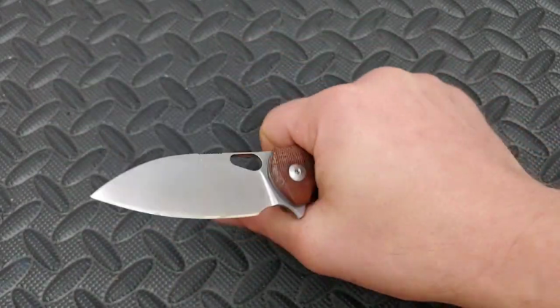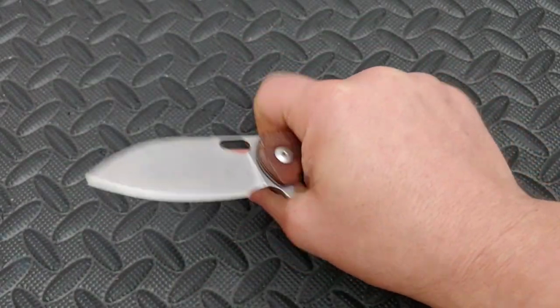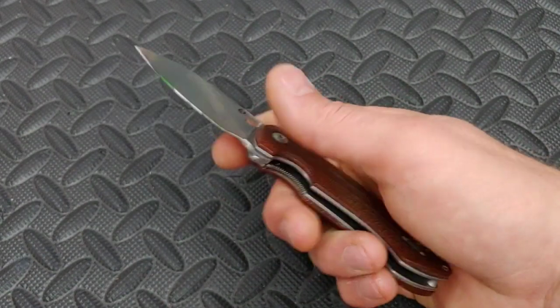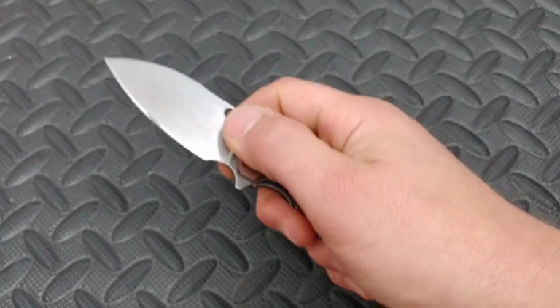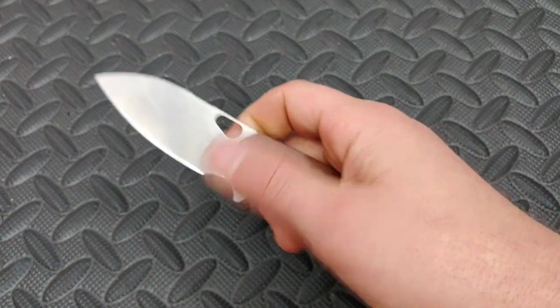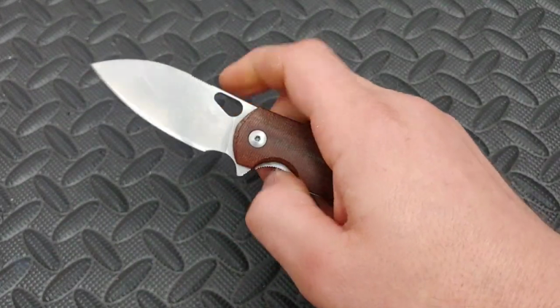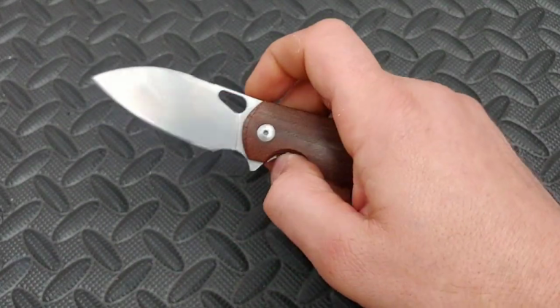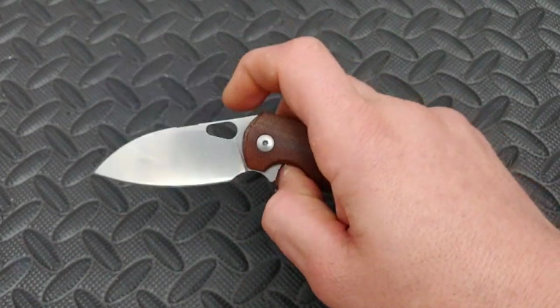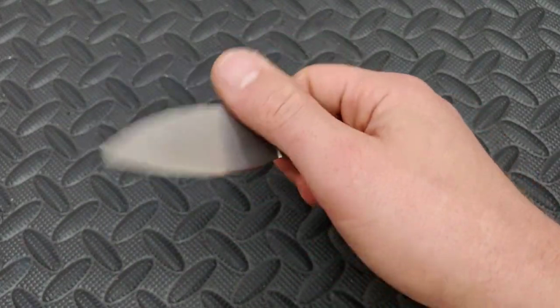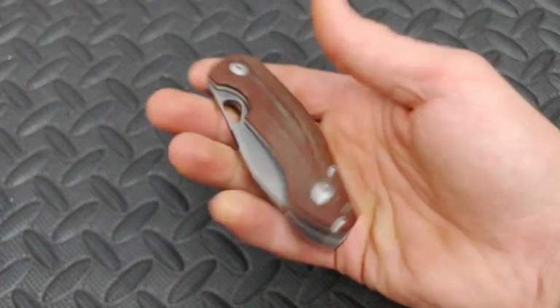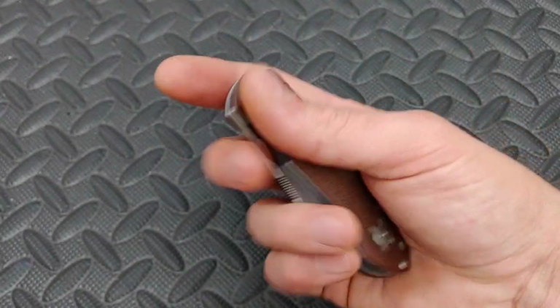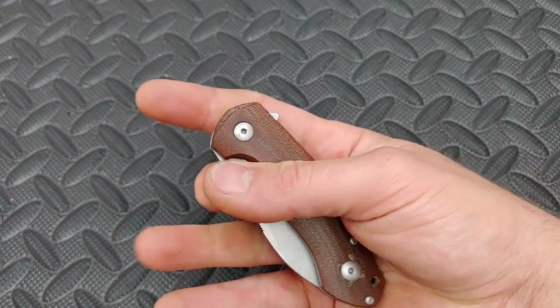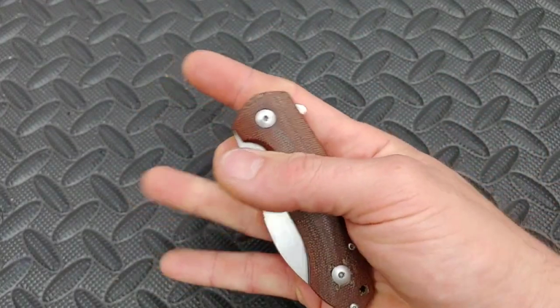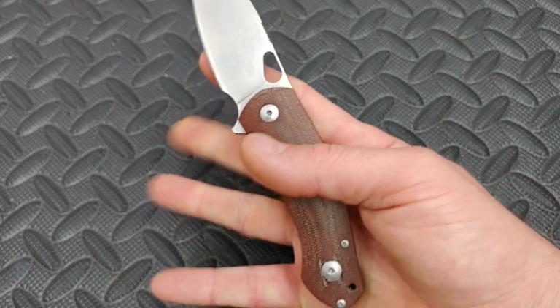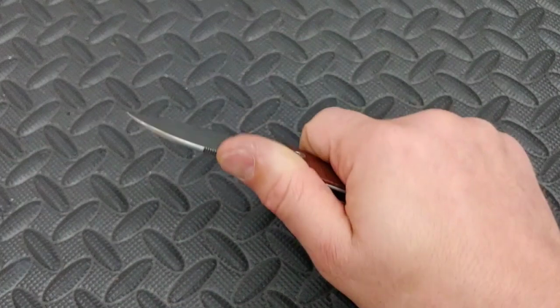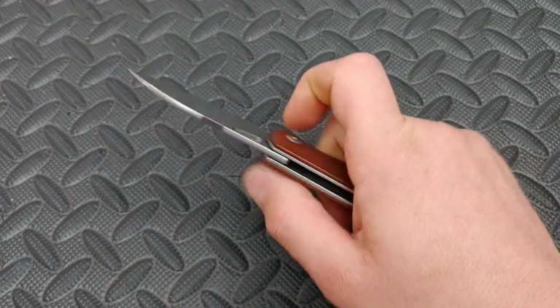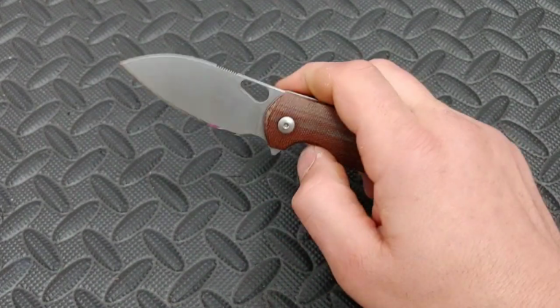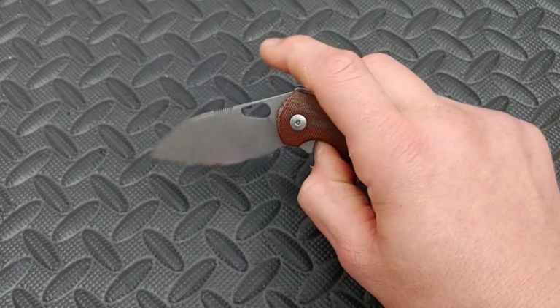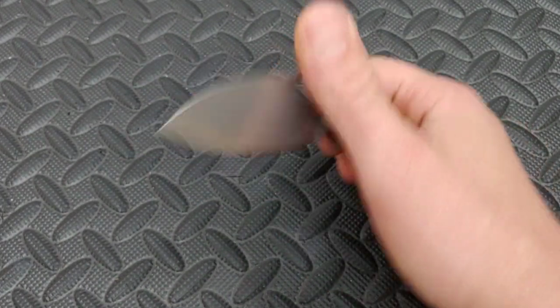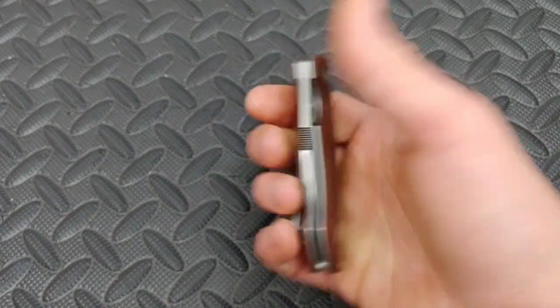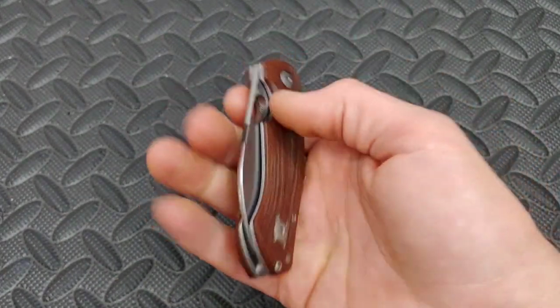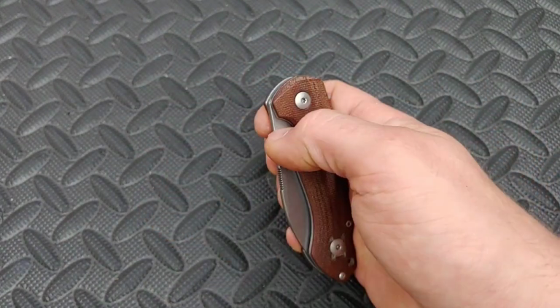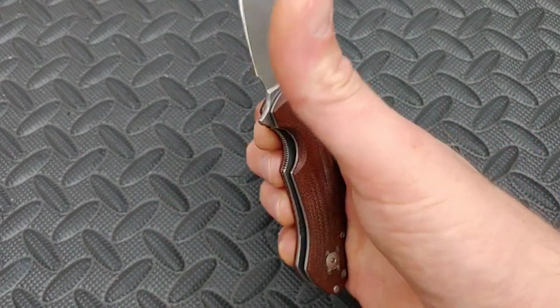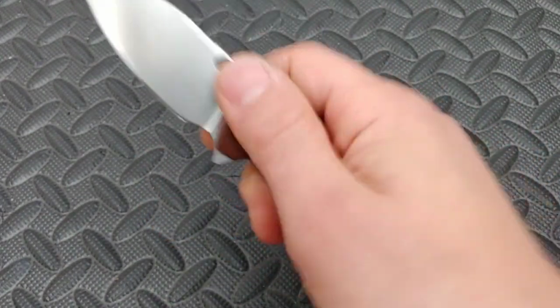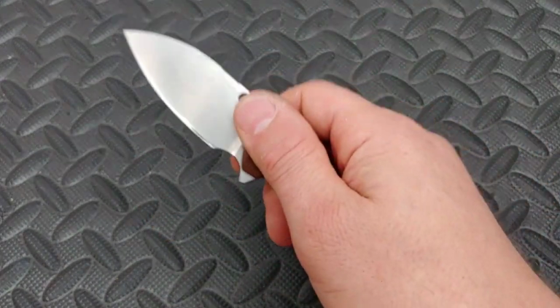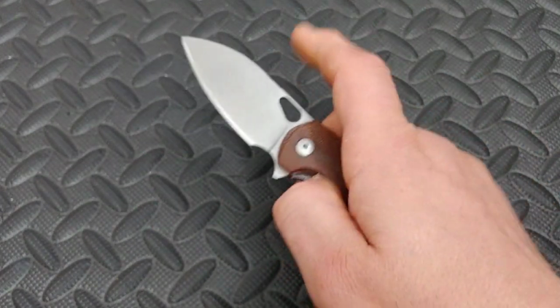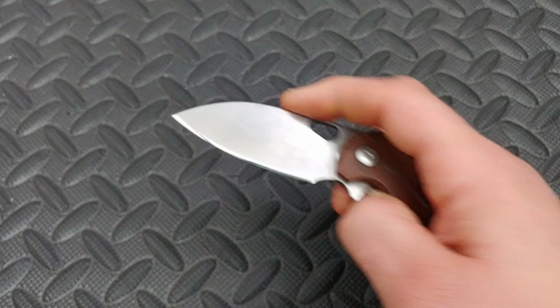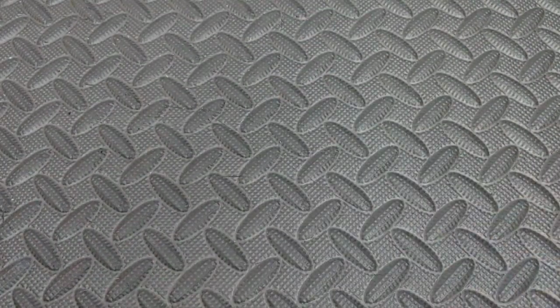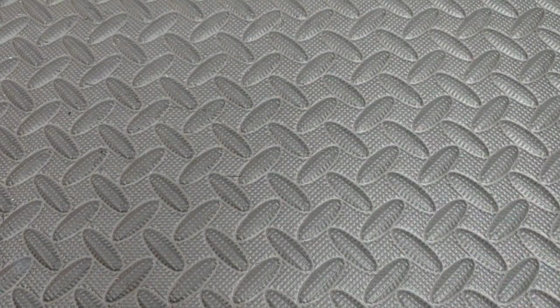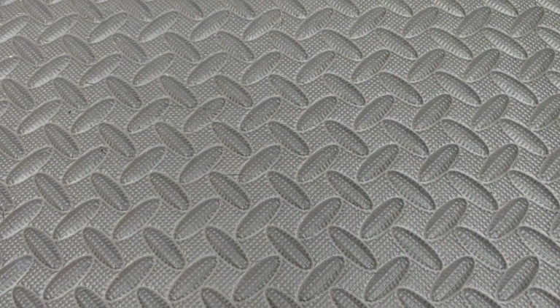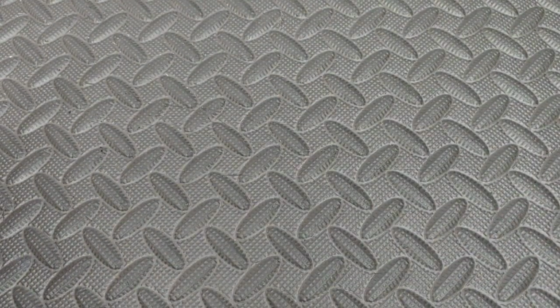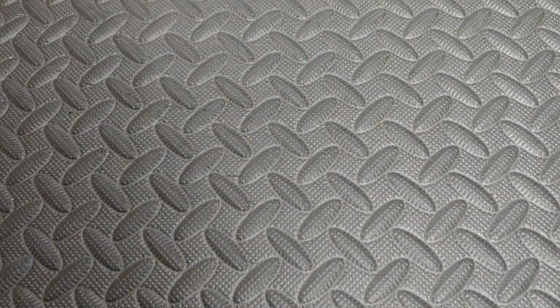It is a smaller knife, but the action is really good, and the fit and finish and build quality is phenomenal. Very, very nice.